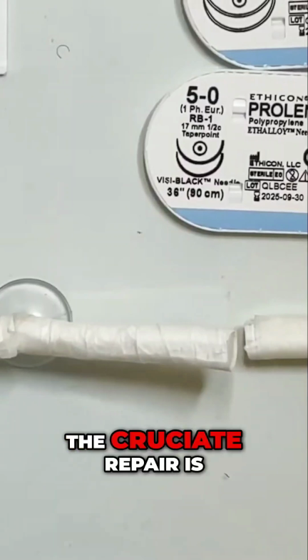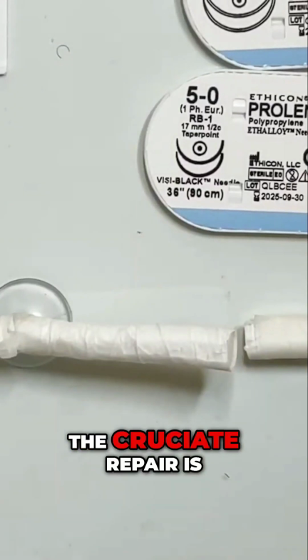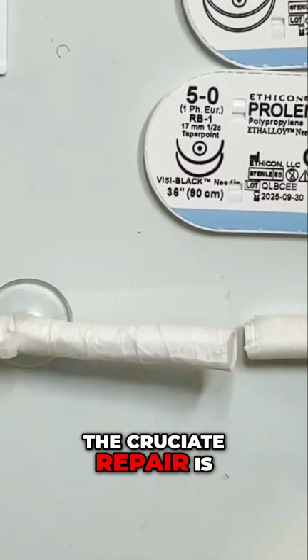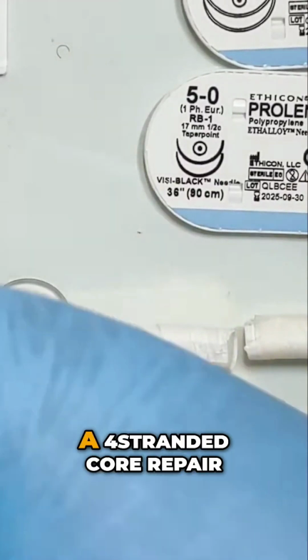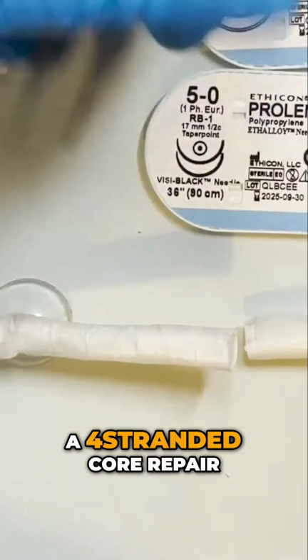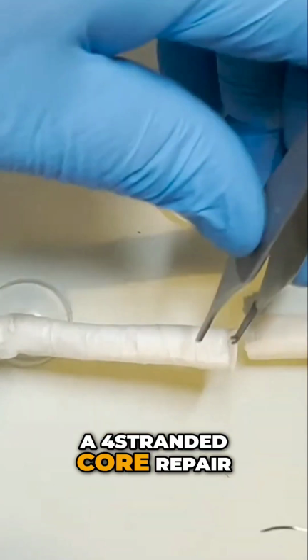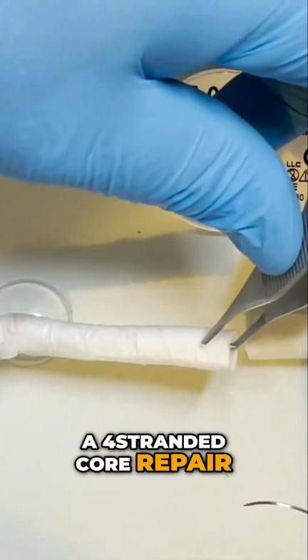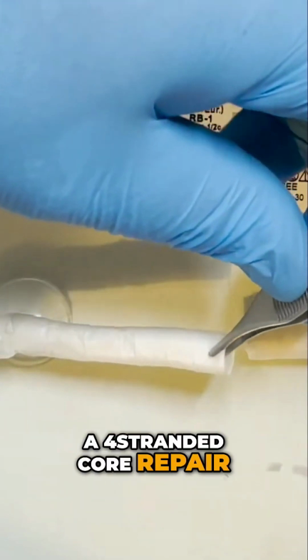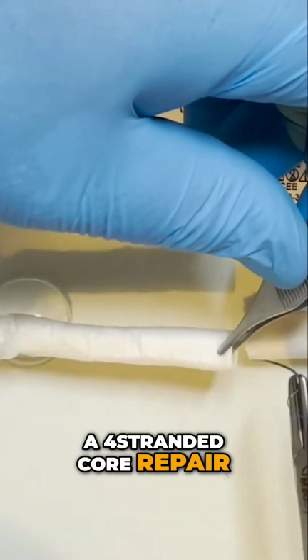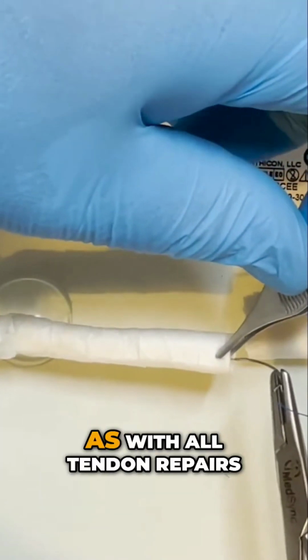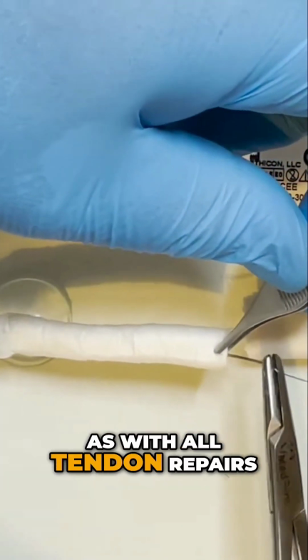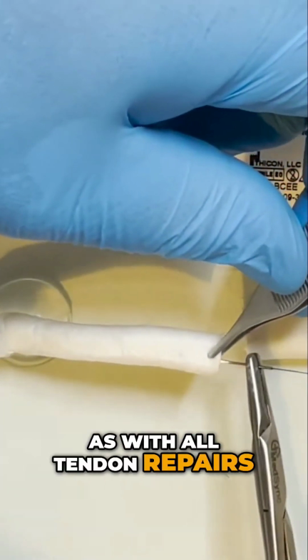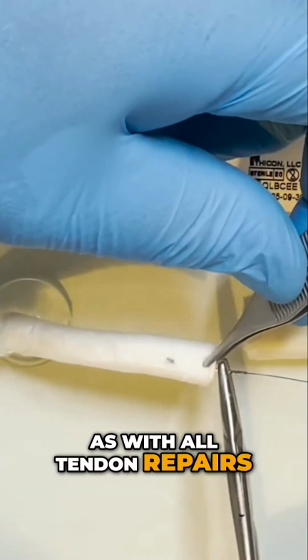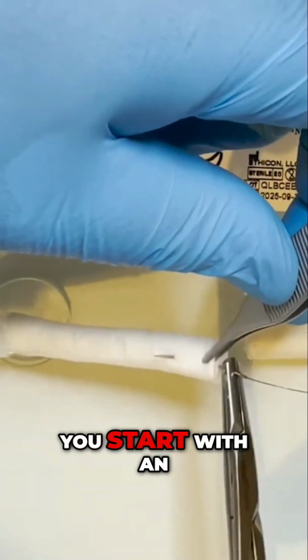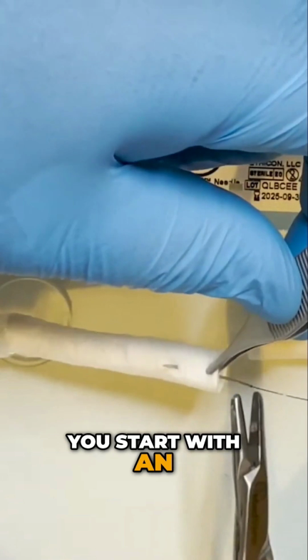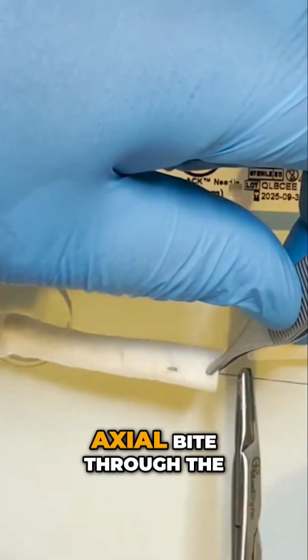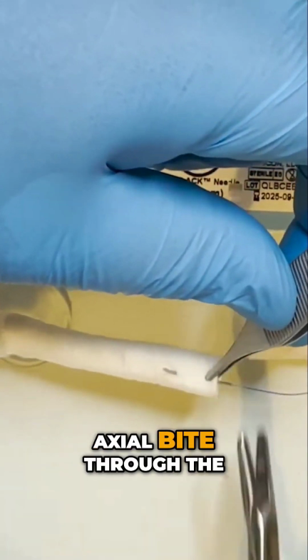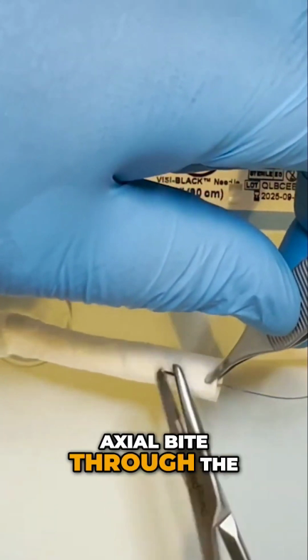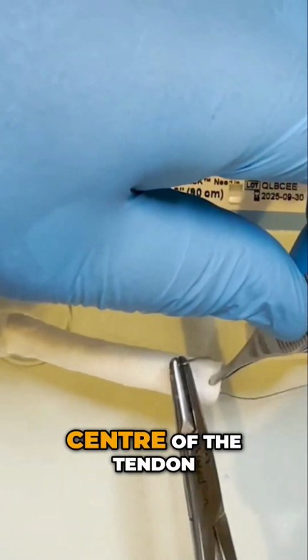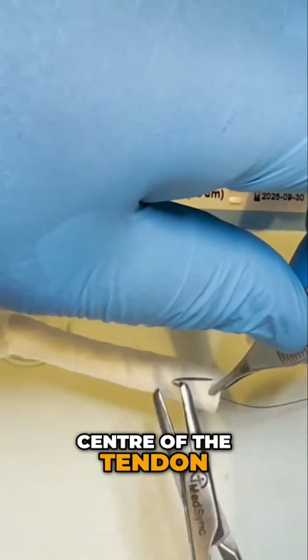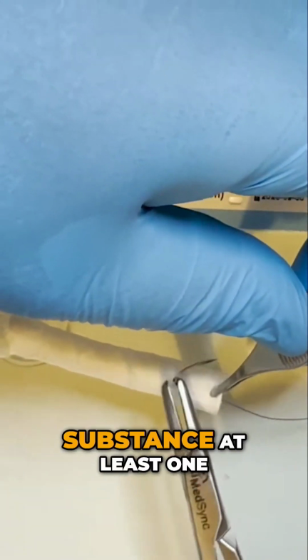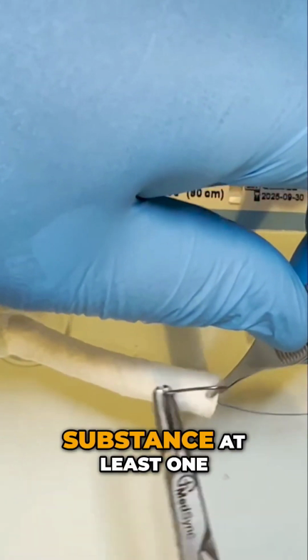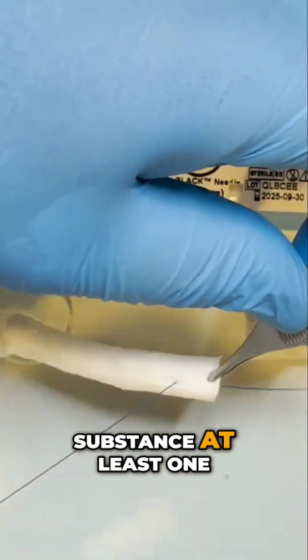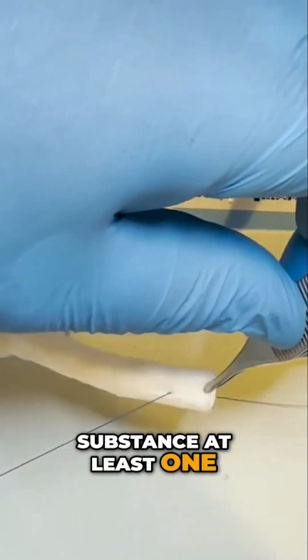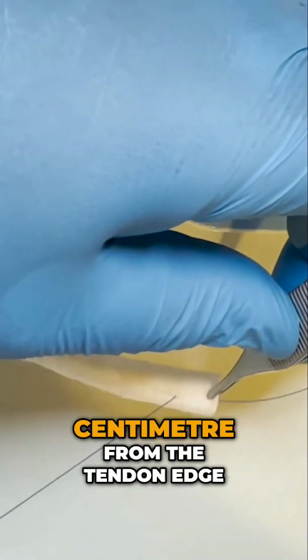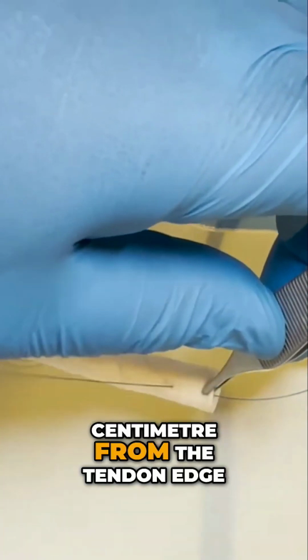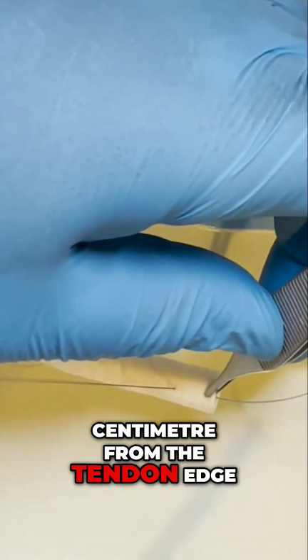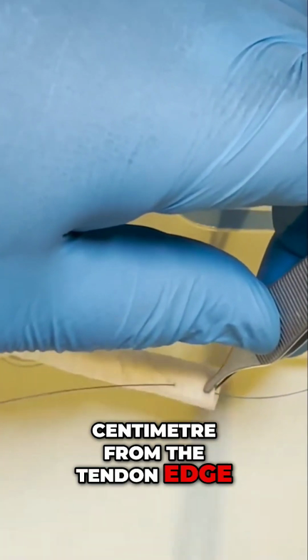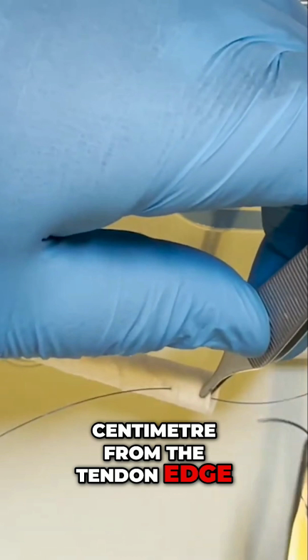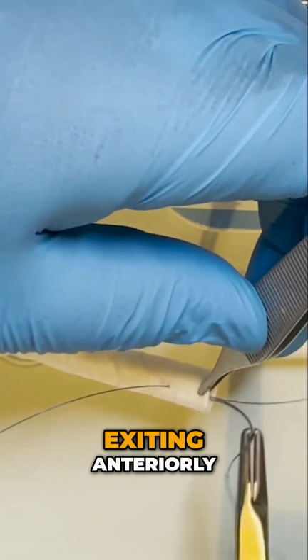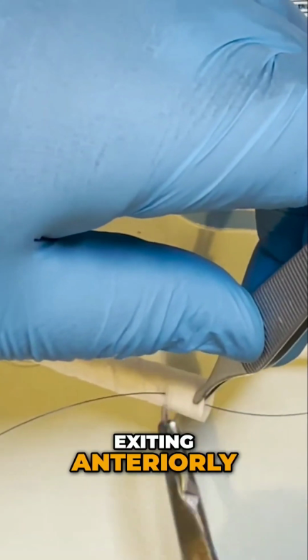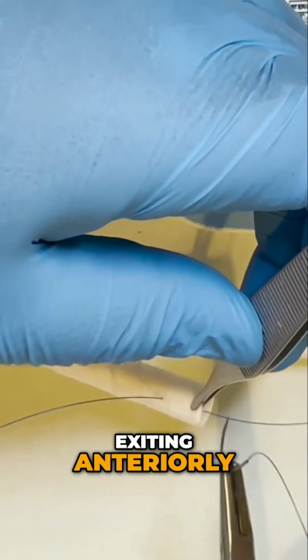The cruciate repair is a four-stranded core repair. As with all tendon repairs, you start with an axial bite through the center of the tendon substance, at least one centimeter from the tendon edge, exiting anteriorly.